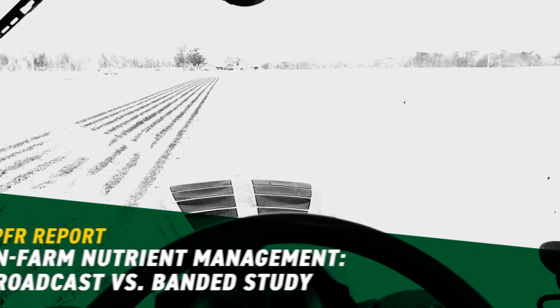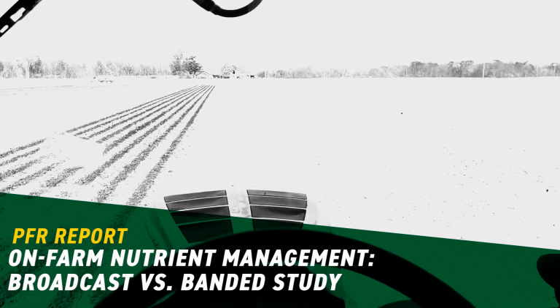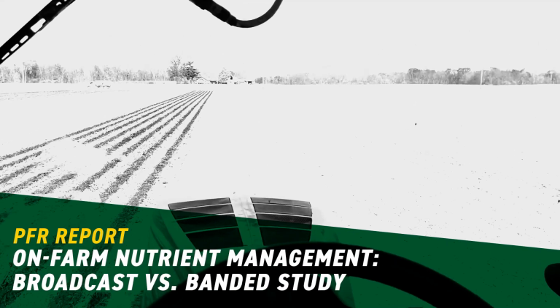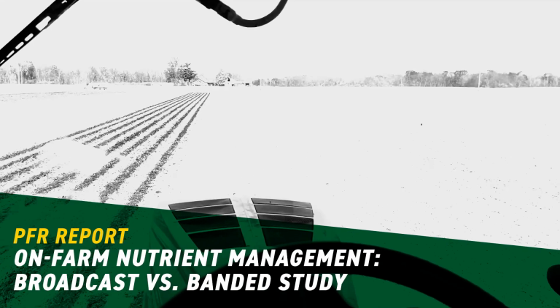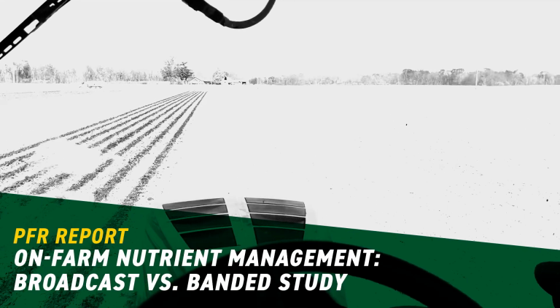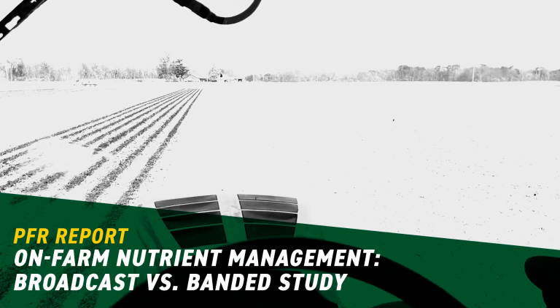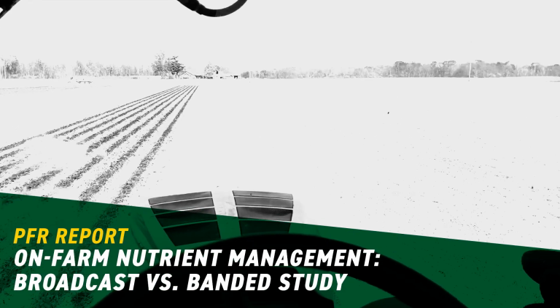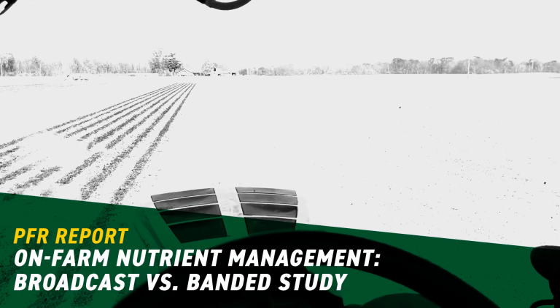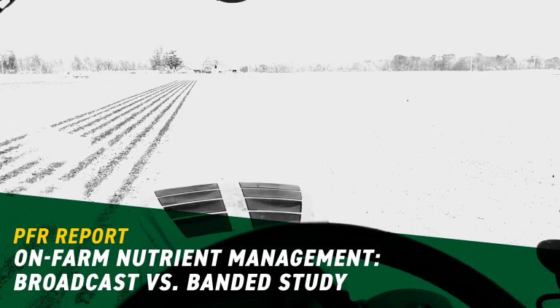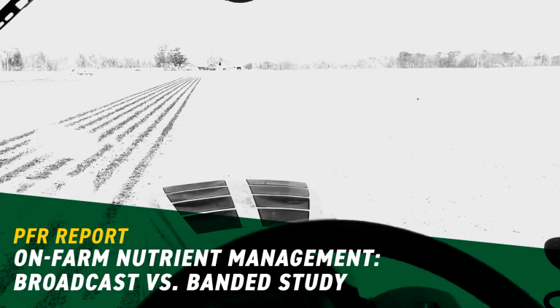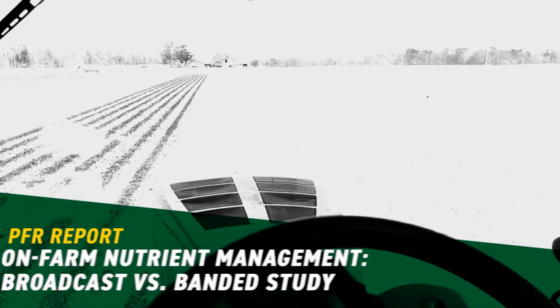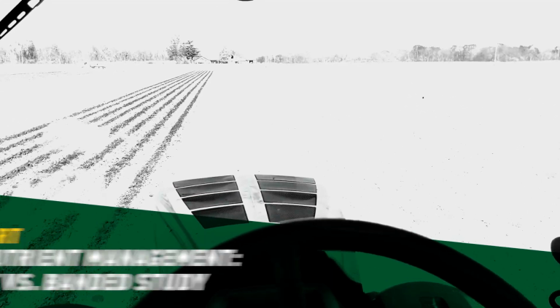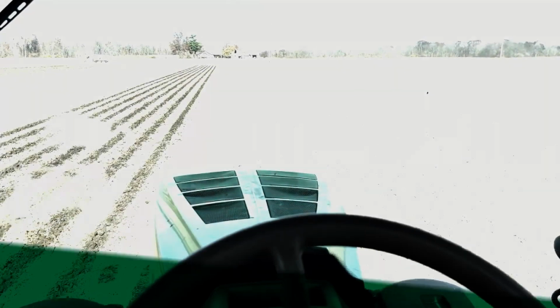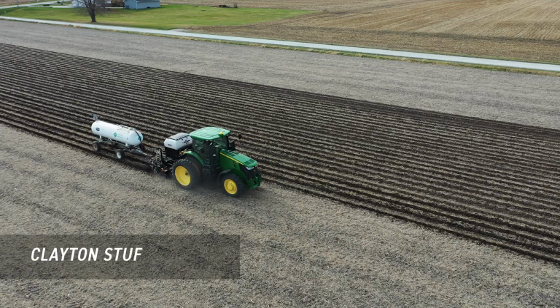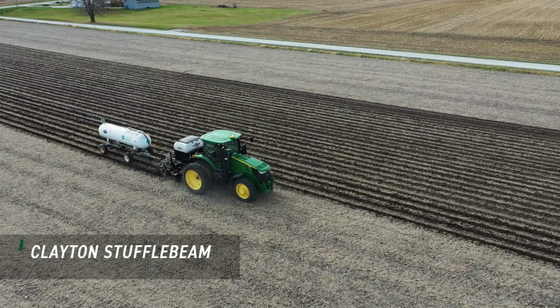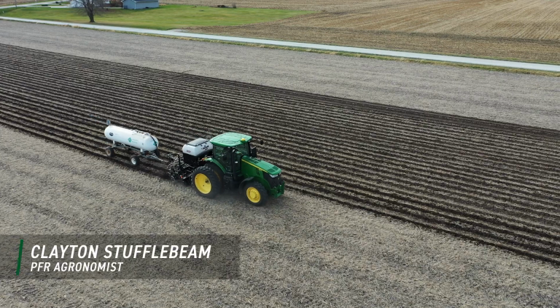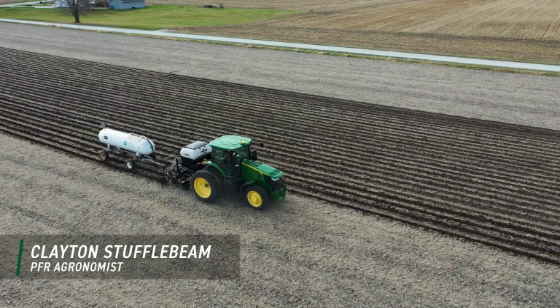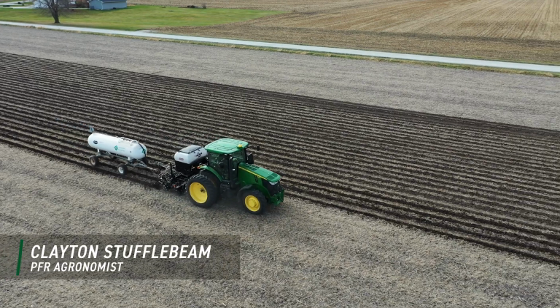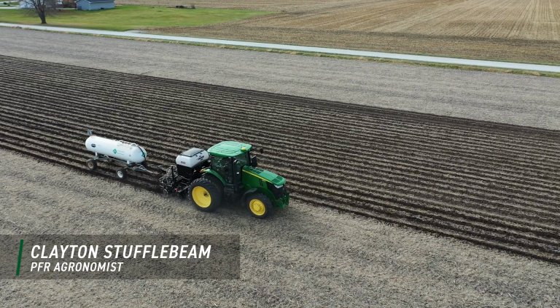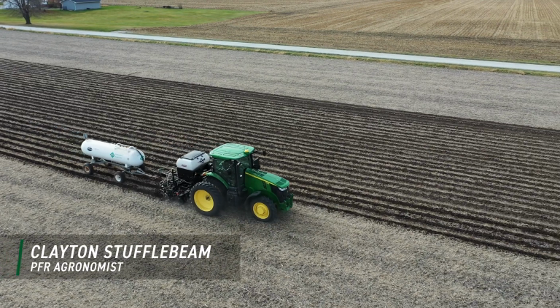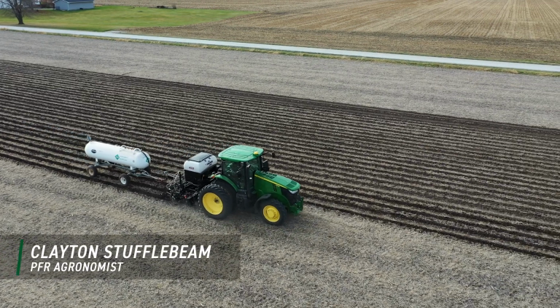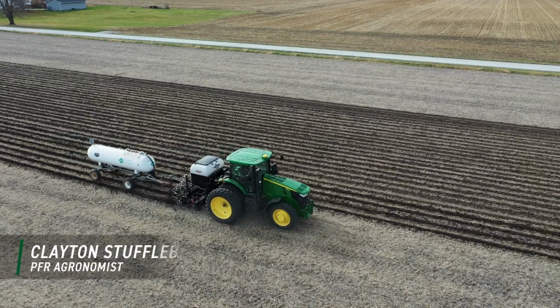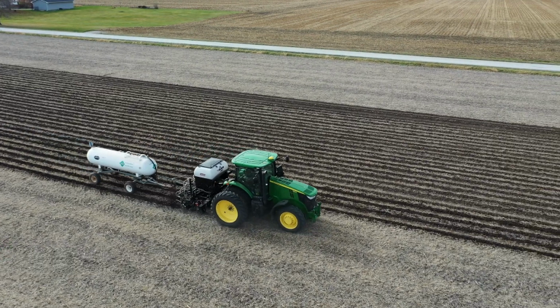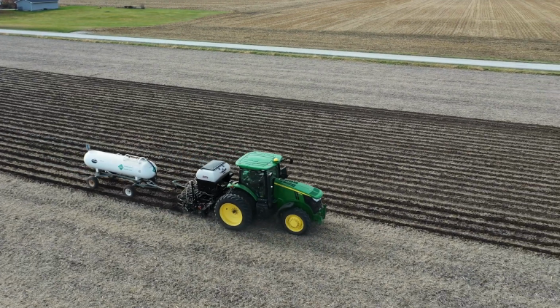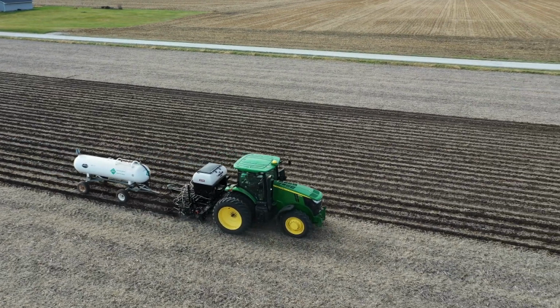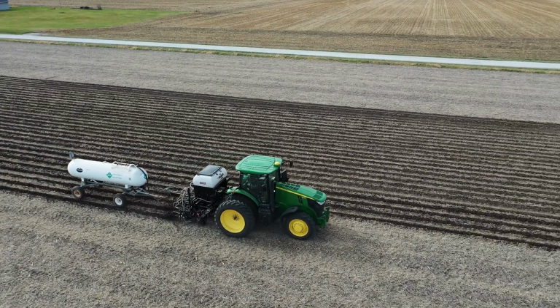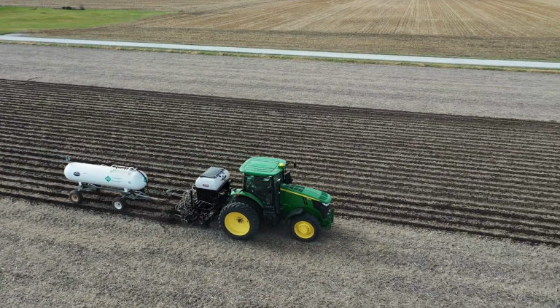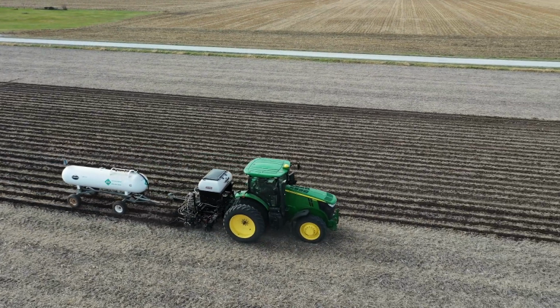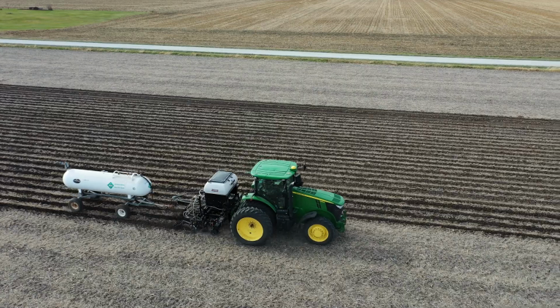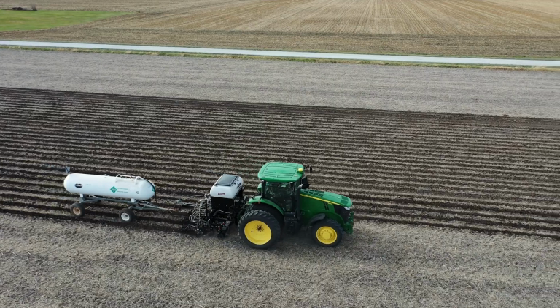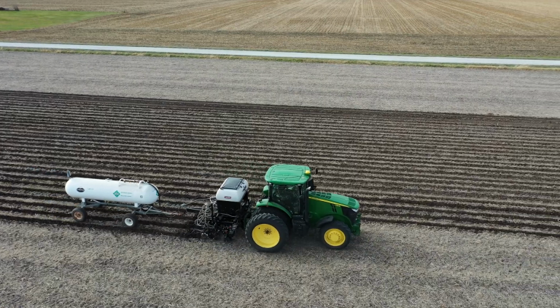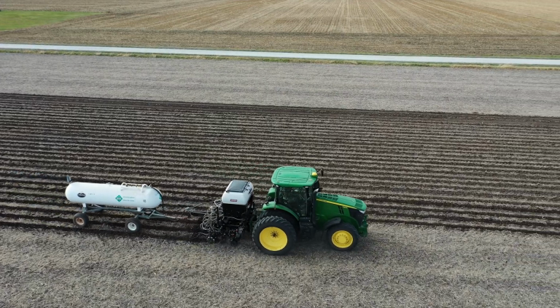Hey there! Clayton Stuffelbeam, PFR Agronomist with VEX Hybrids. Today we're putting in an on-farm research trial. This trial happens to be Dry Fertilizer Broadcast vs. Banding. What I'm doing is making those strips right now.